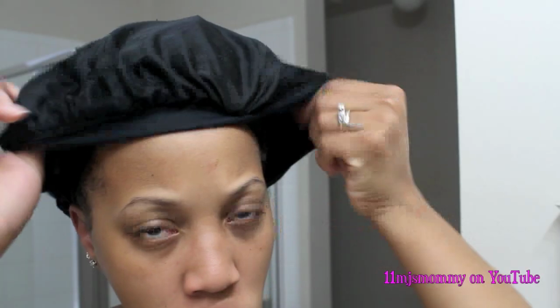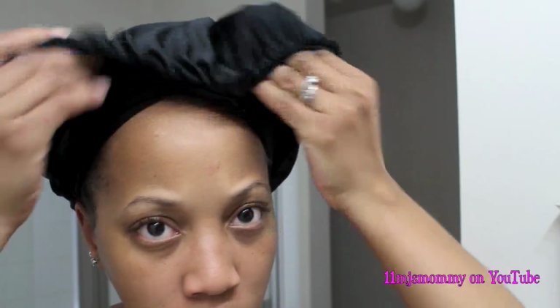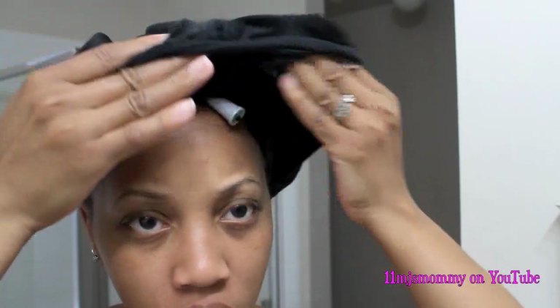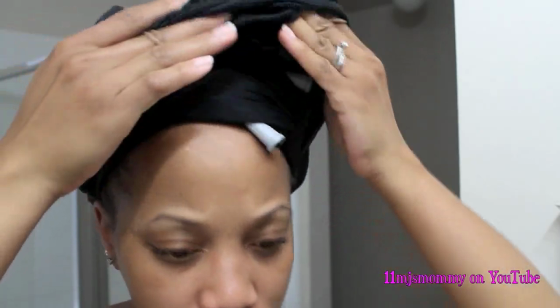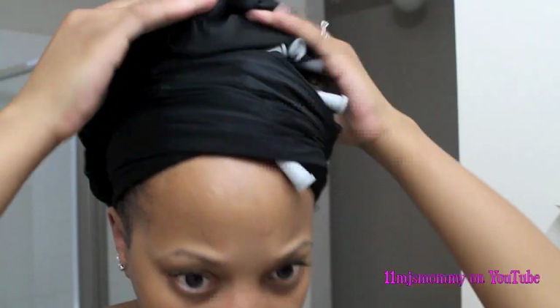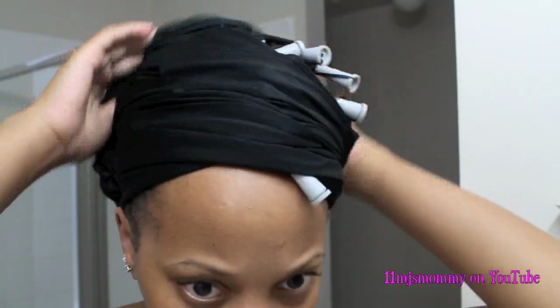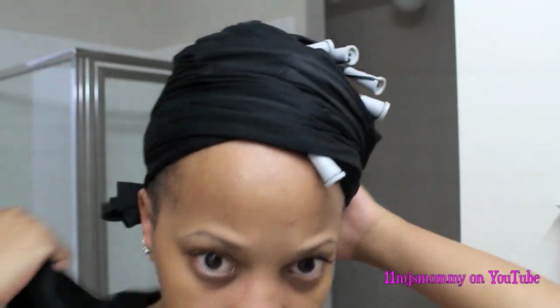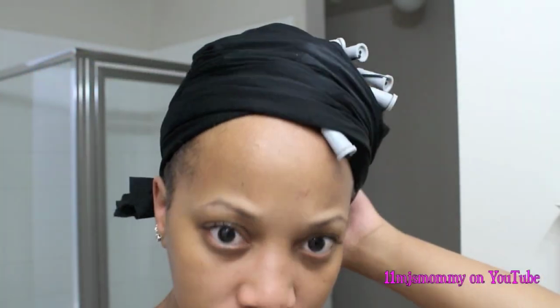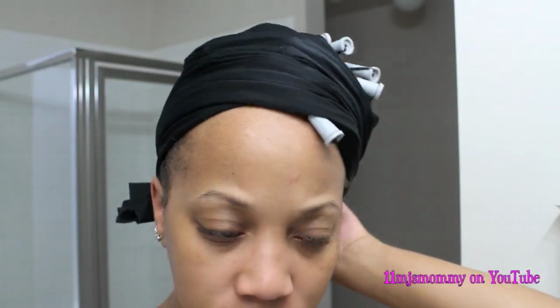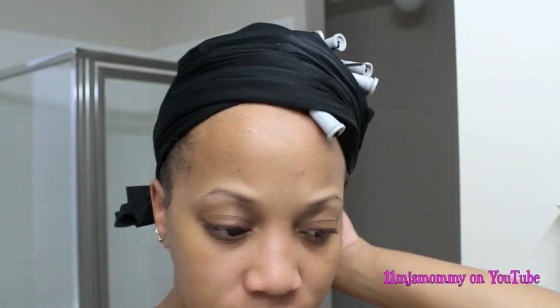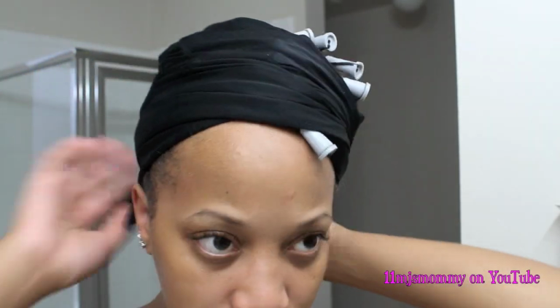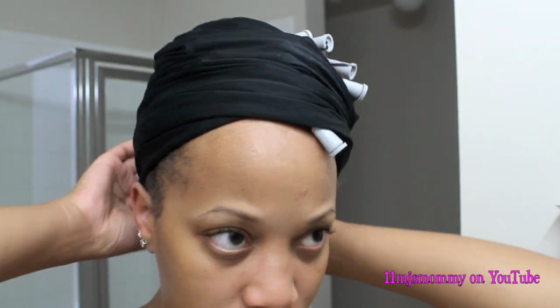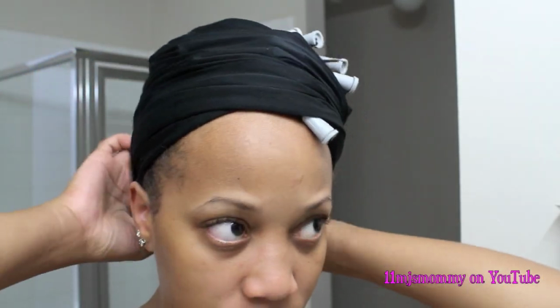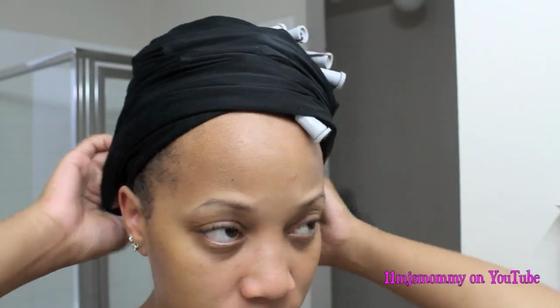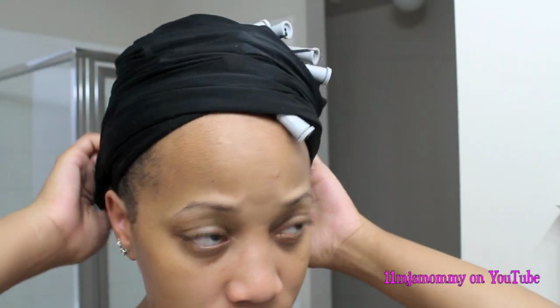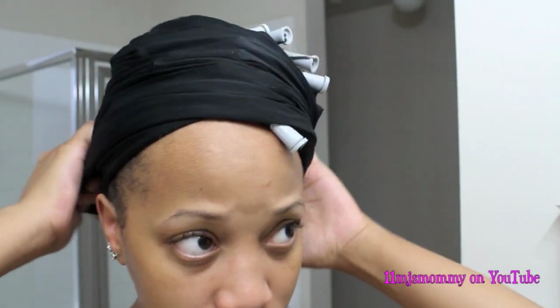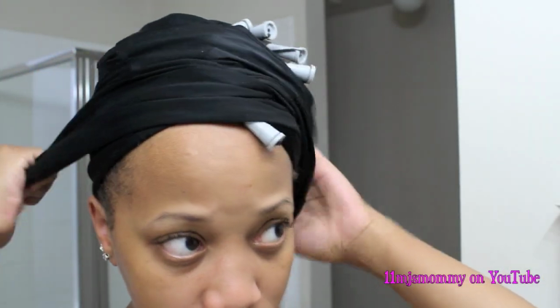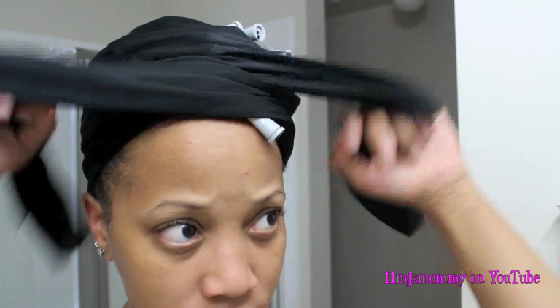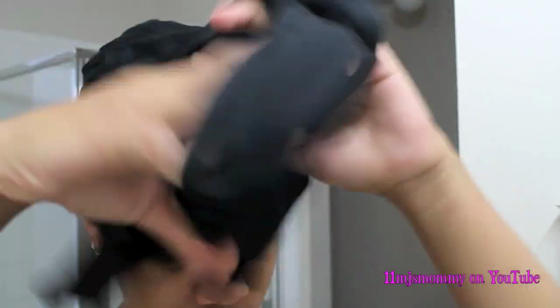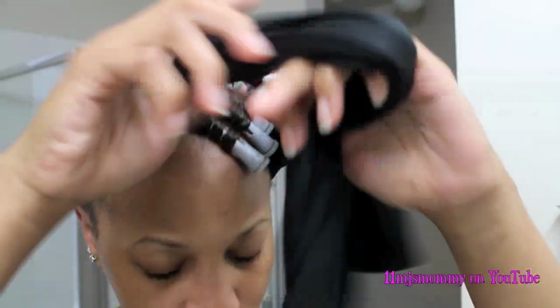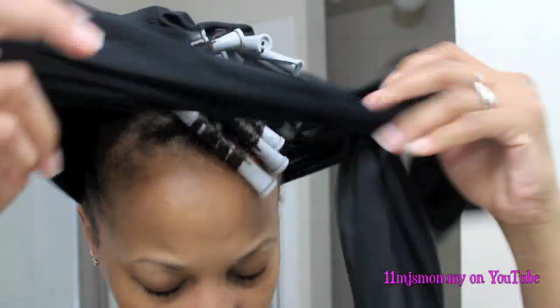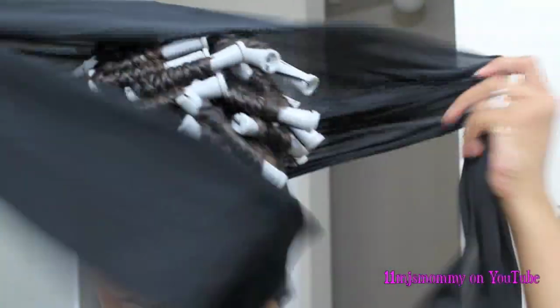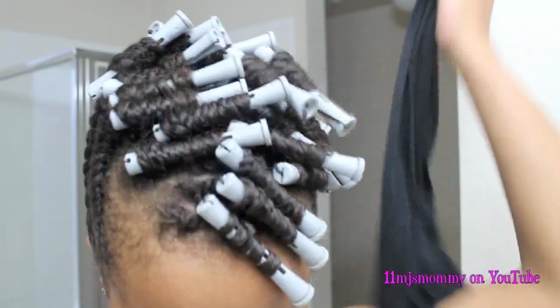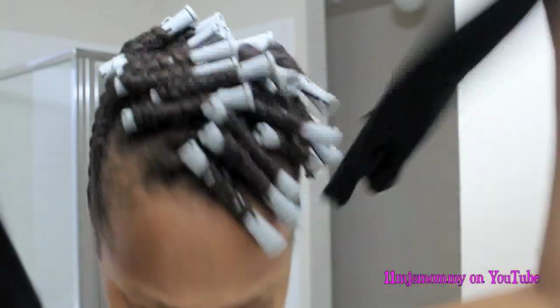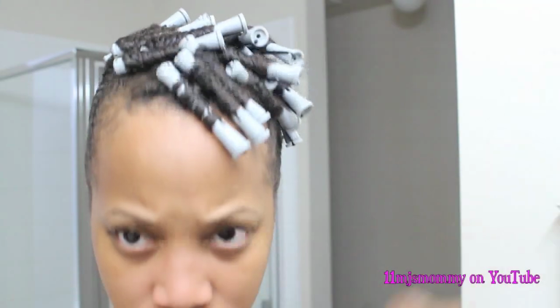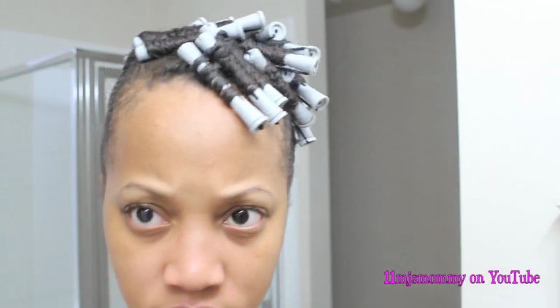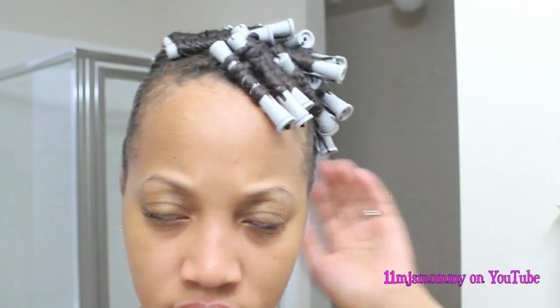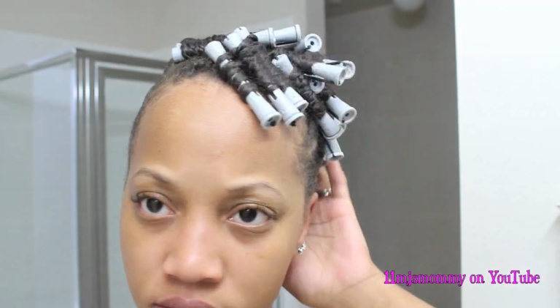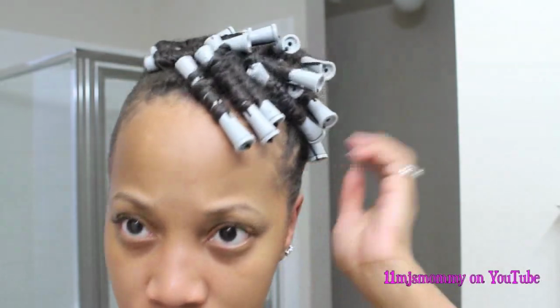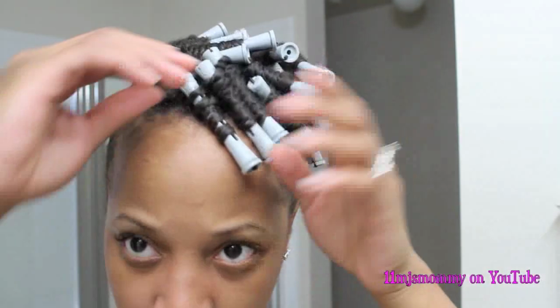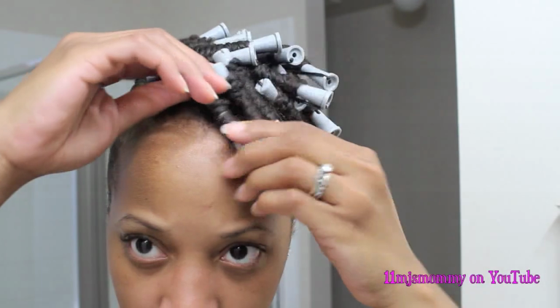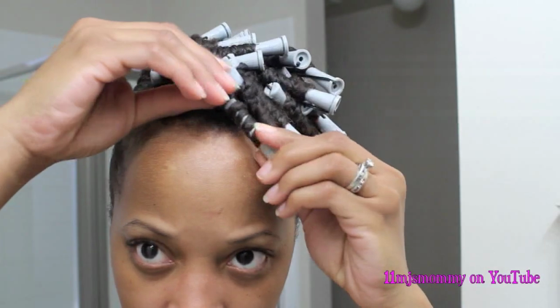I slept with my satin bonnet on and underneath that I had my satin scarf. So once I got up the next morning, I just took that off and then I released my hair from the perm rods.